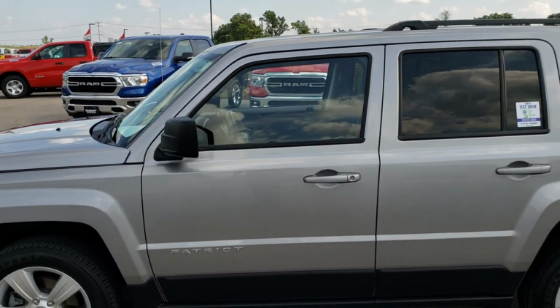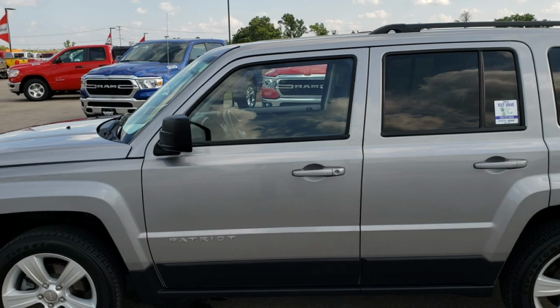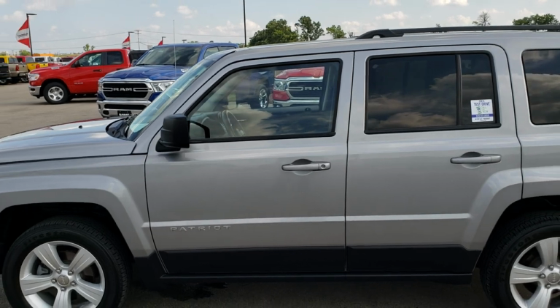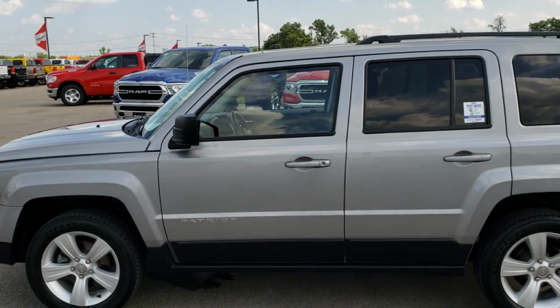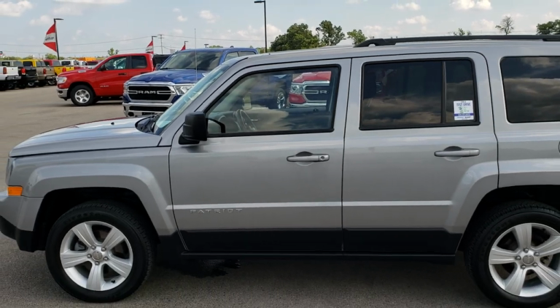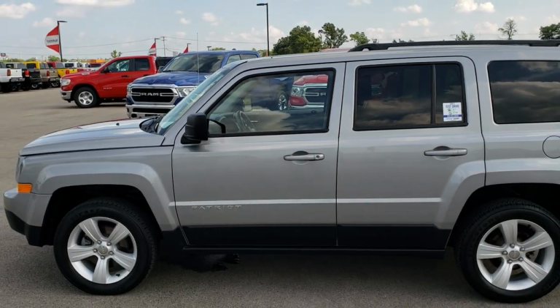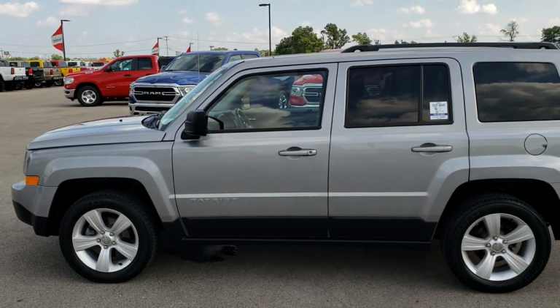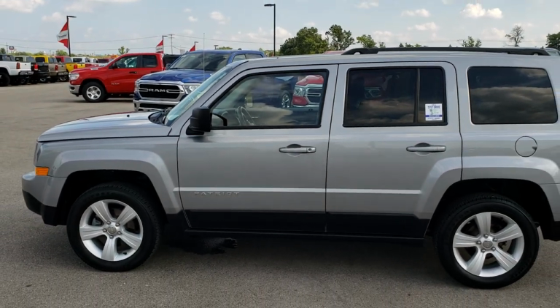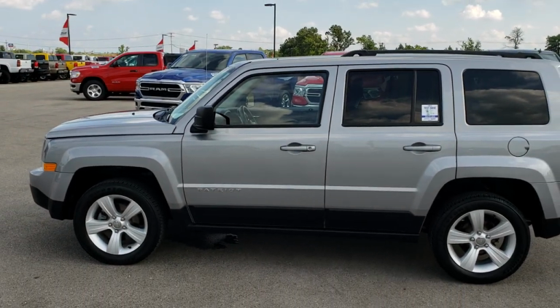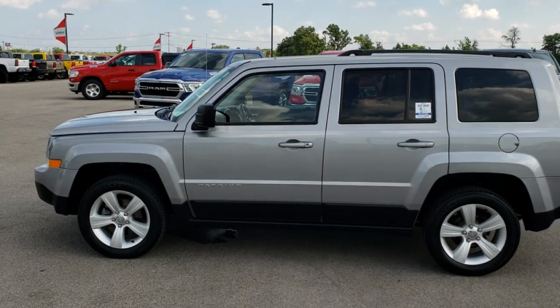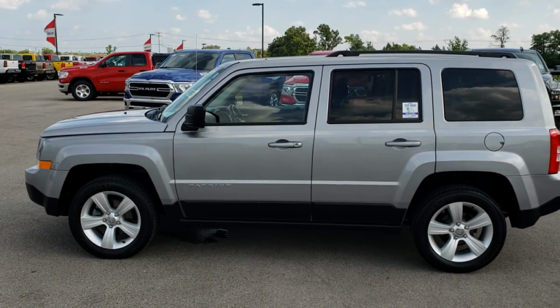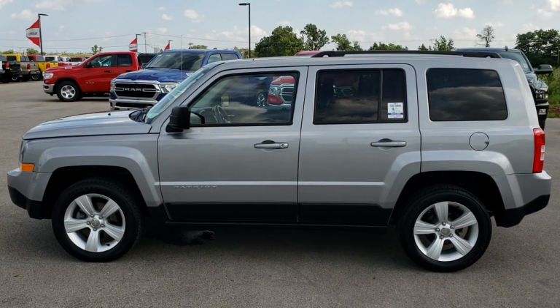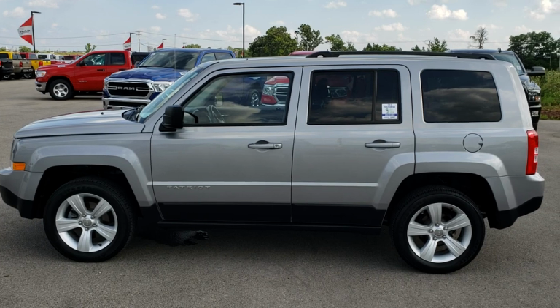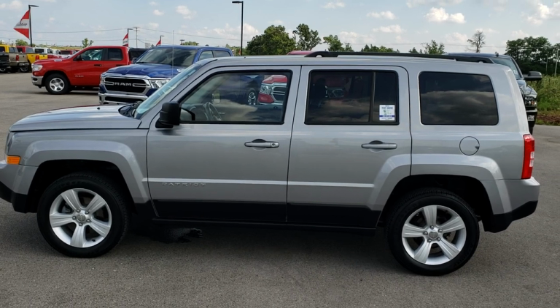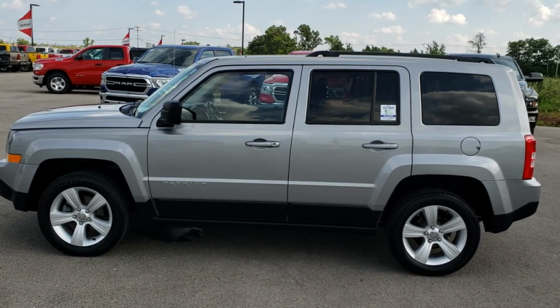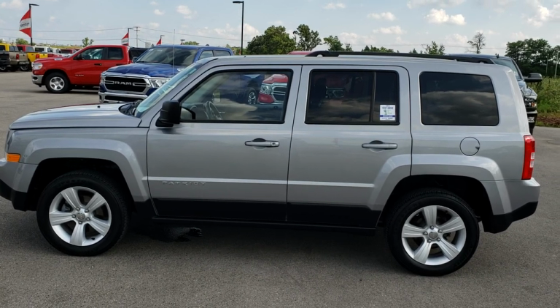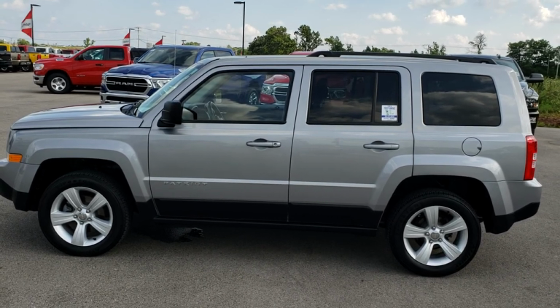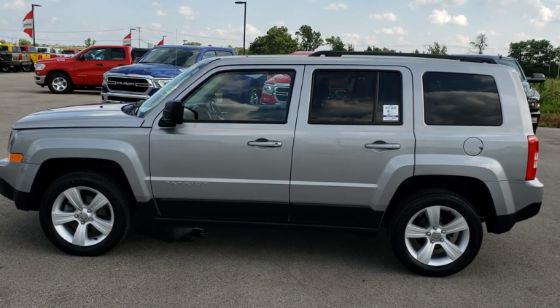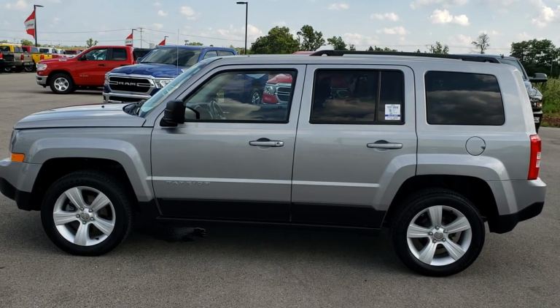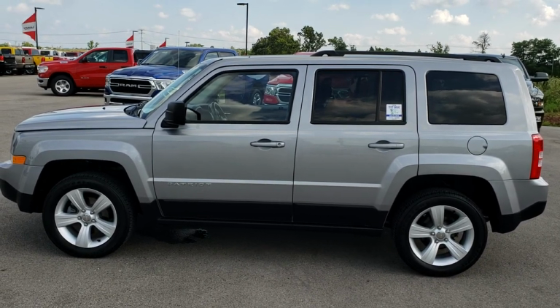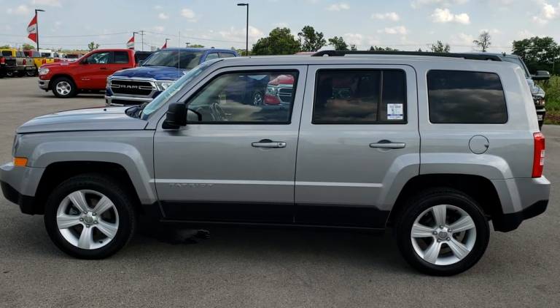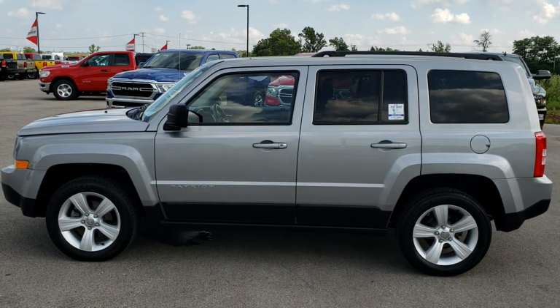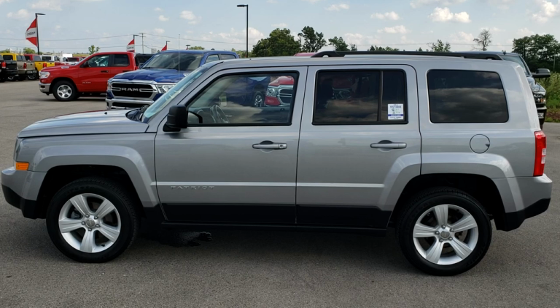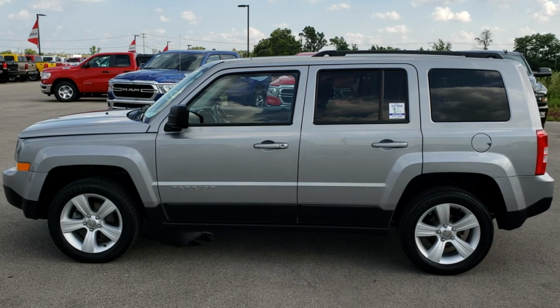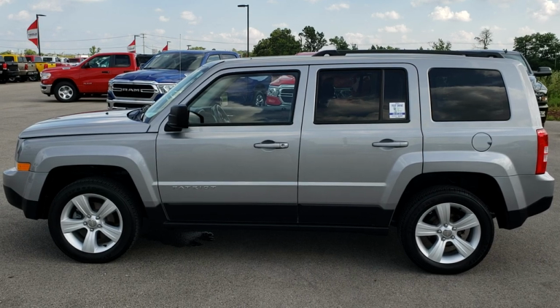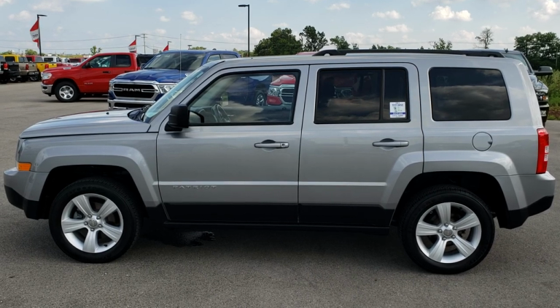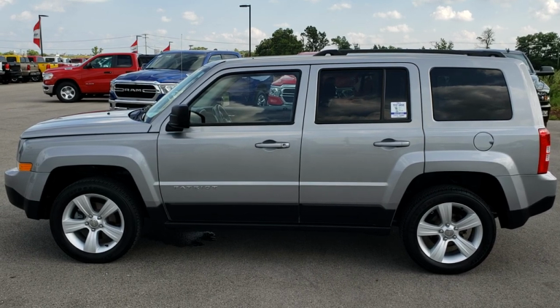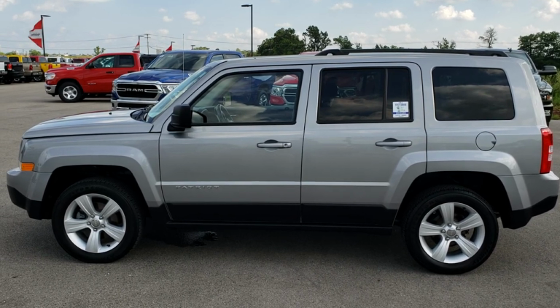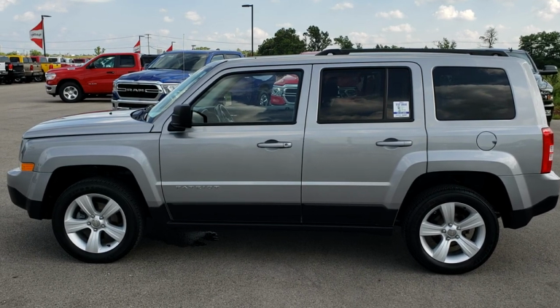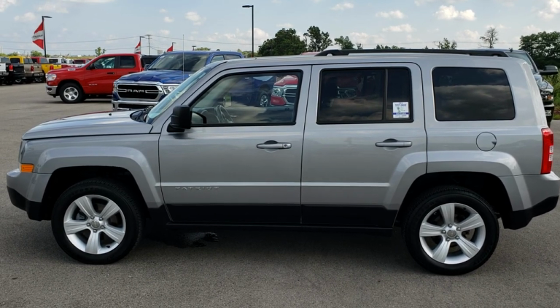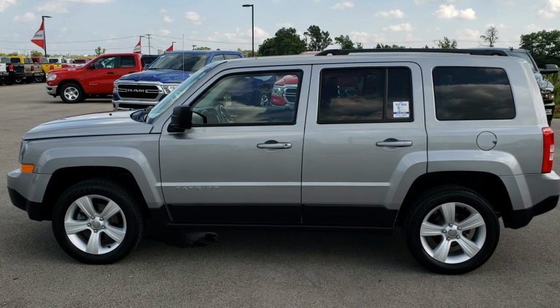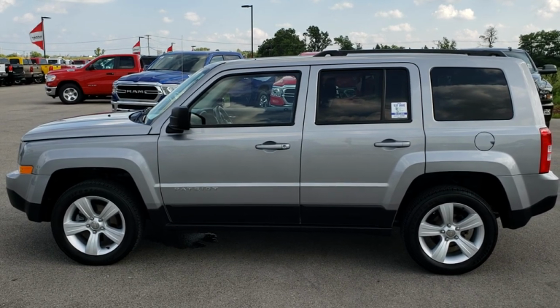To see more pictures of this Patriot or one of our other 400 new and used cars, trucks, SUVs, minivans, Wranglers, Jeeps — you name it, we got it. Go to our website at www.summitauto.com. Full pictures, descriptions, and videos of every vehicle on our lot — videos of every single used vehicle that we have, all at summitauto.com.